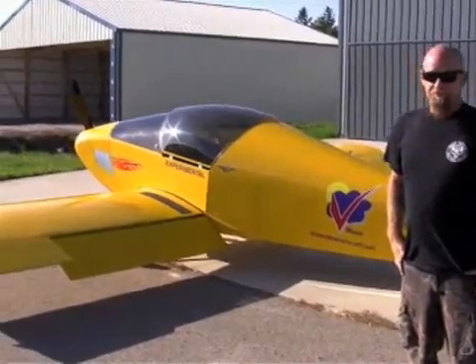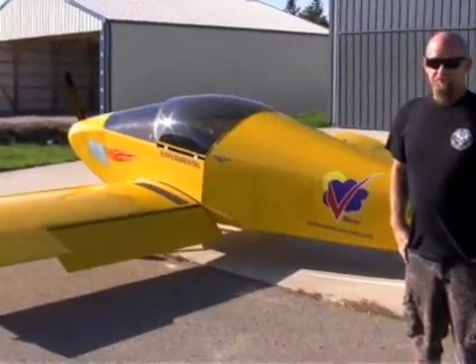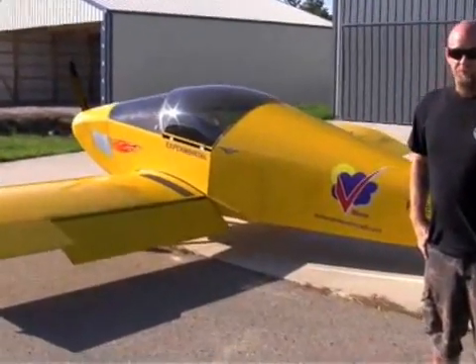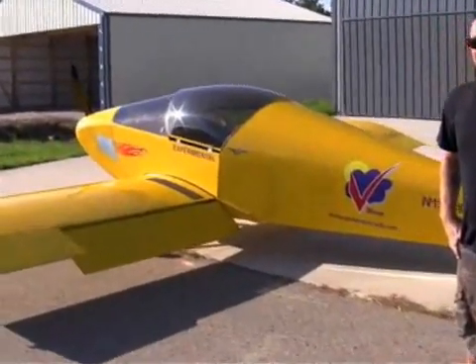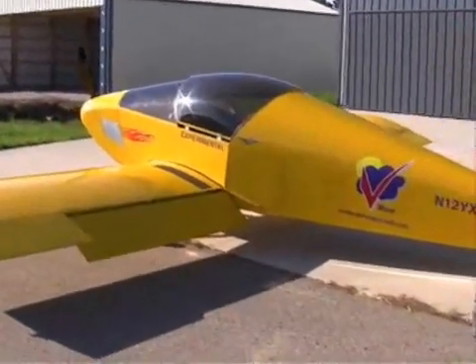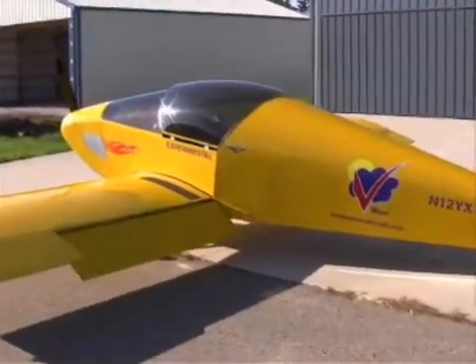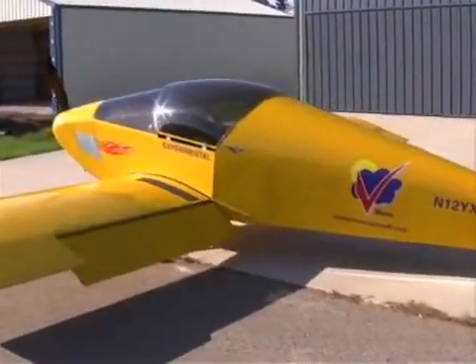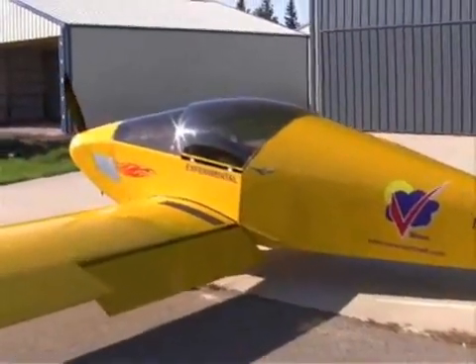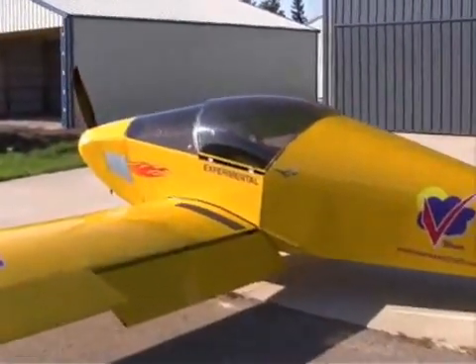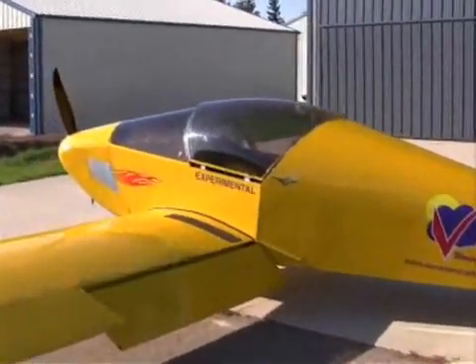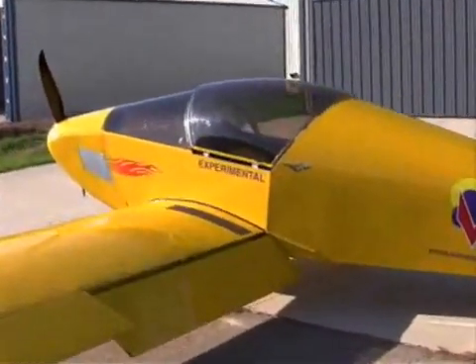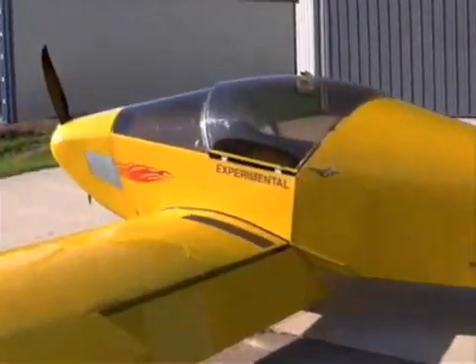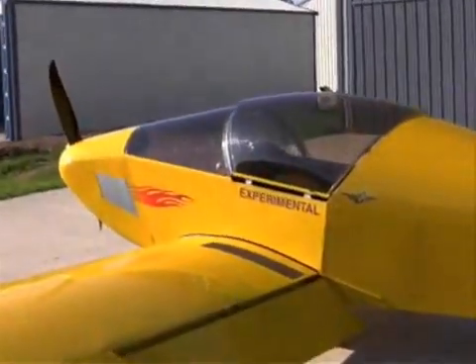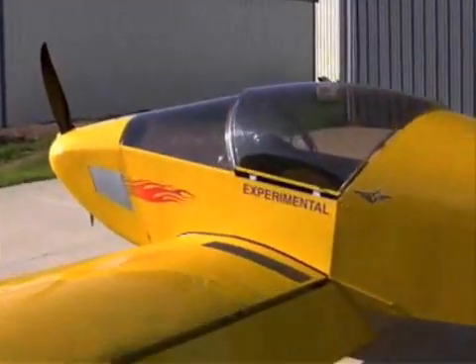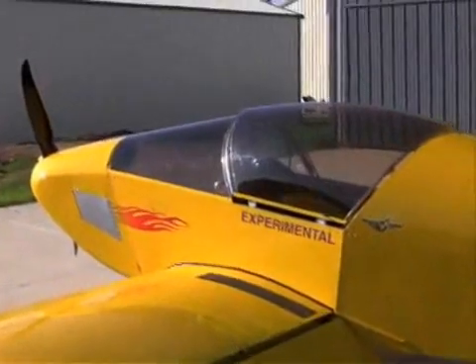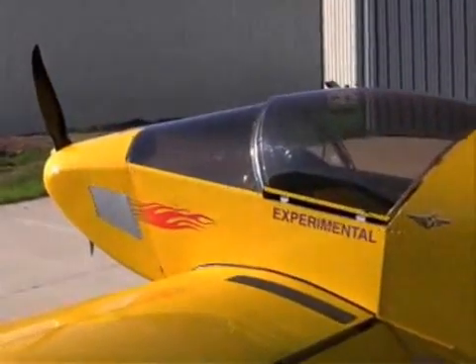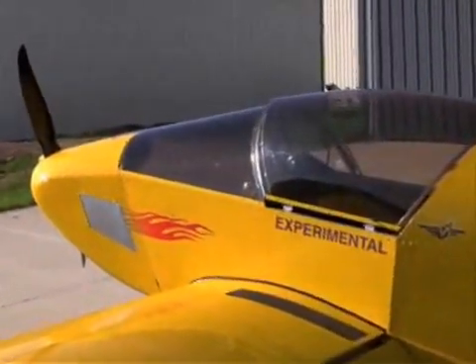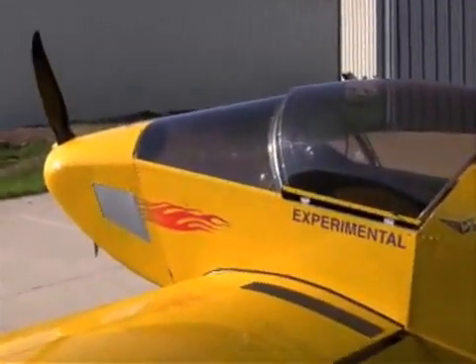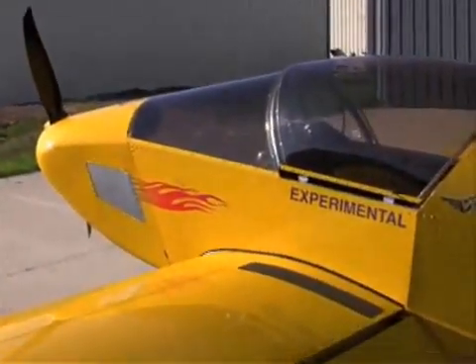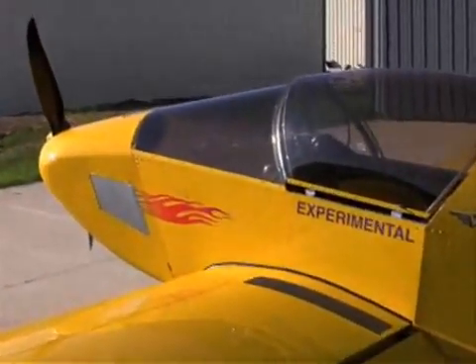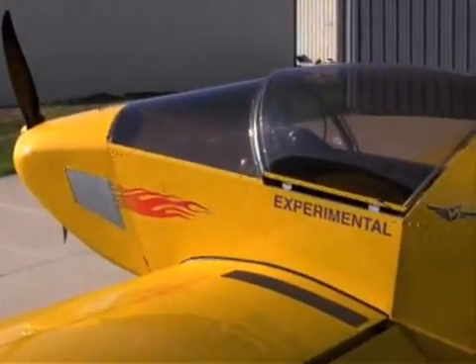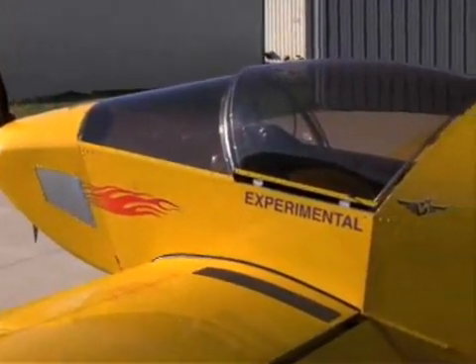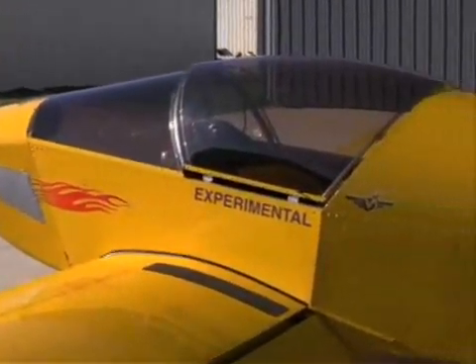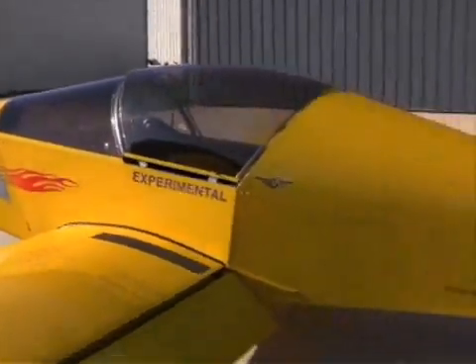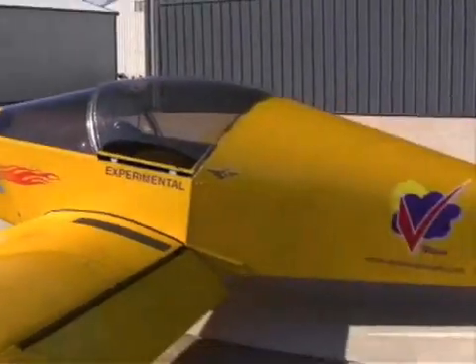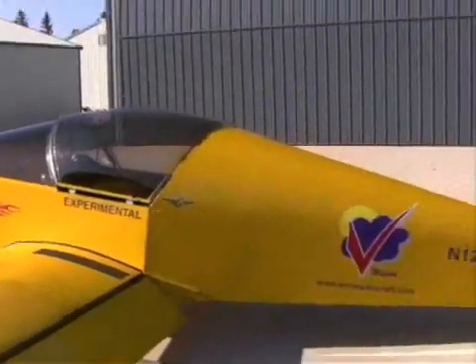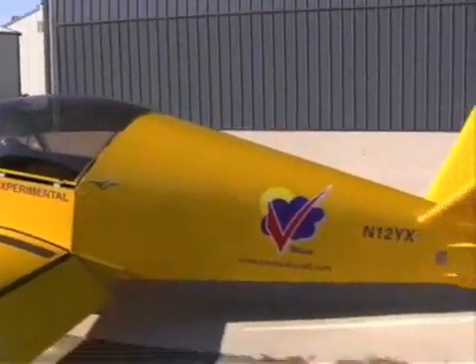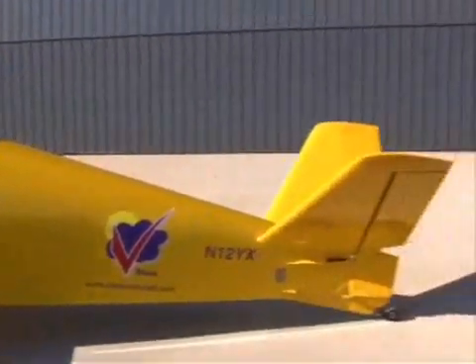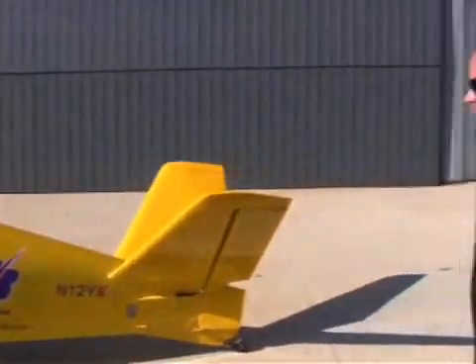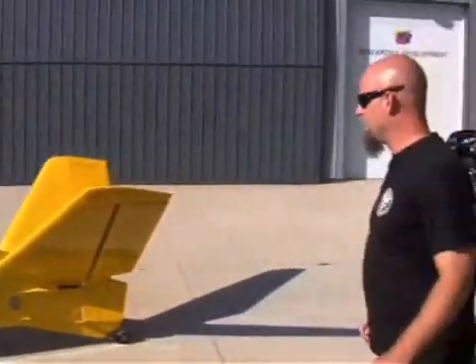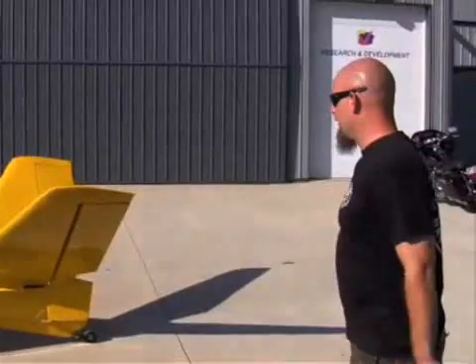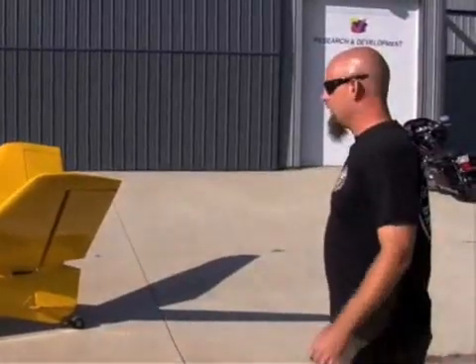Sounds really good, ran really good. Throttle response is good. It climbed out at 104 and was getting well over 1,000 feet a minute in 80 degree weather. Very nice.